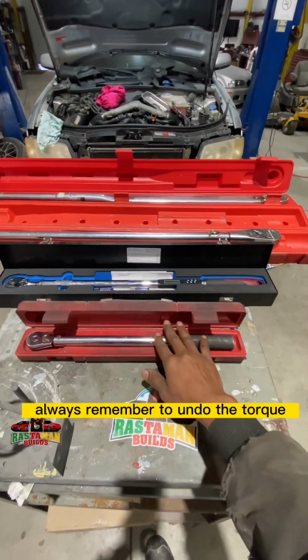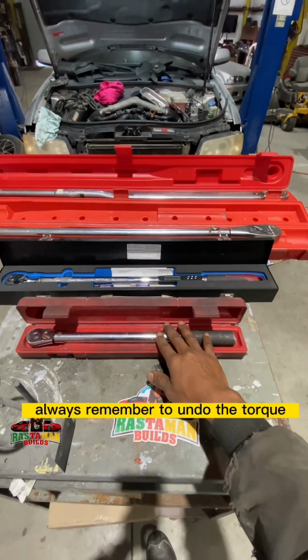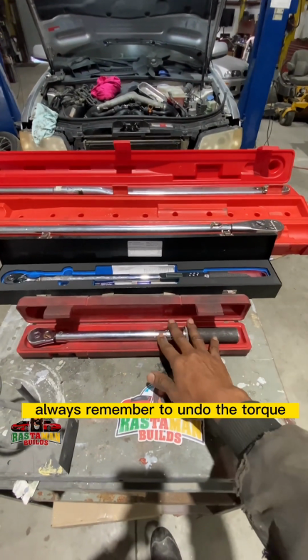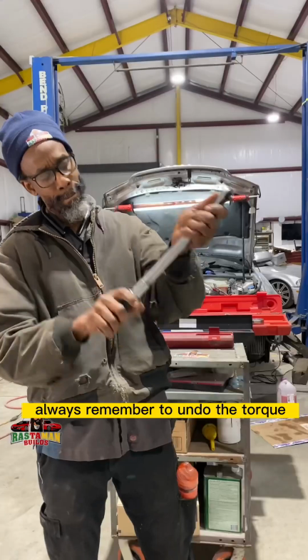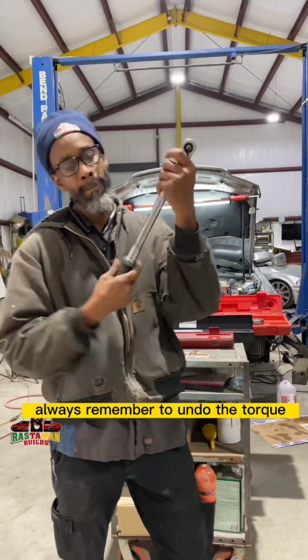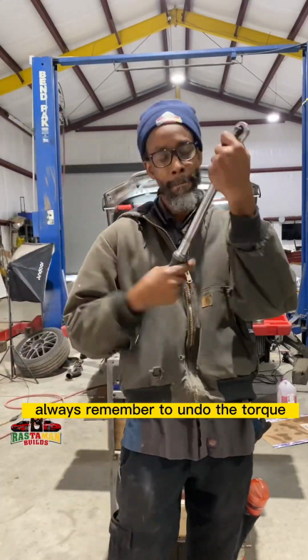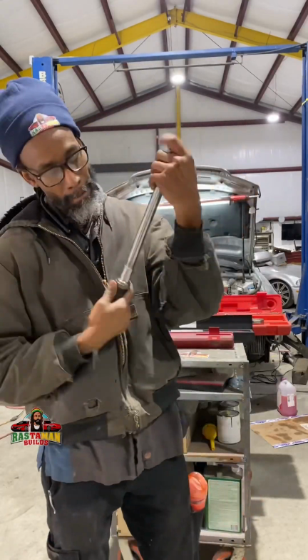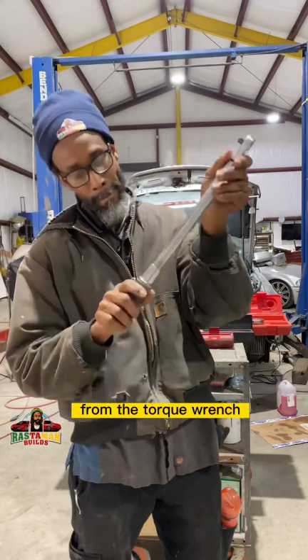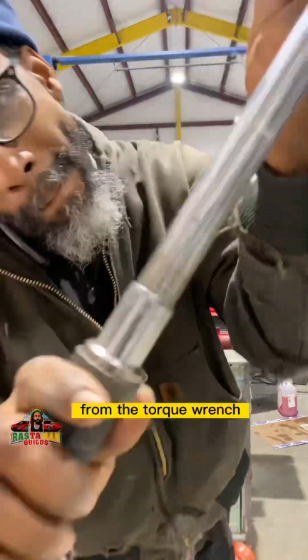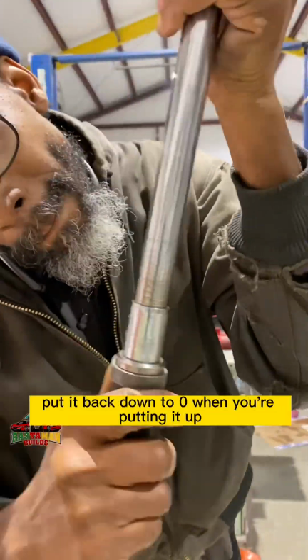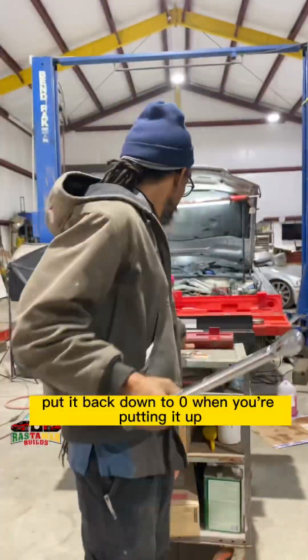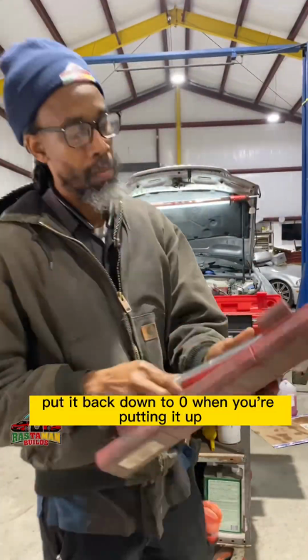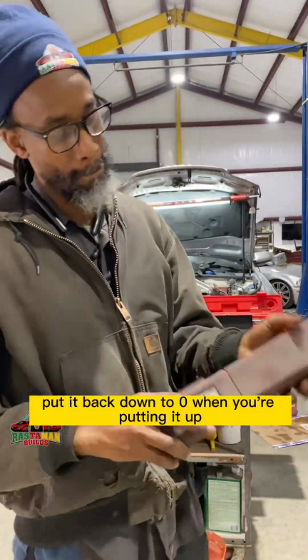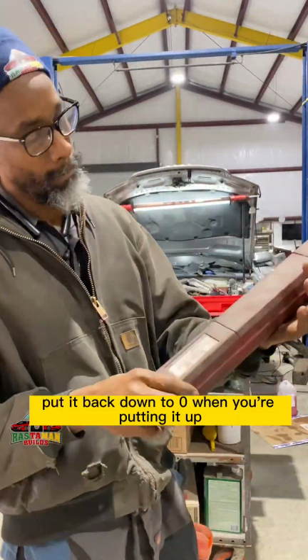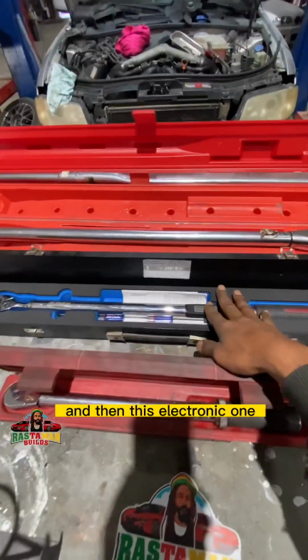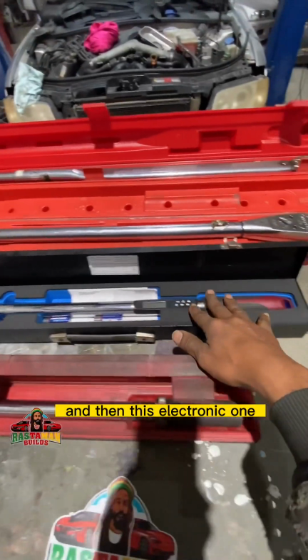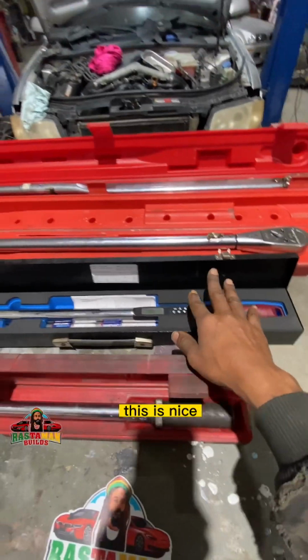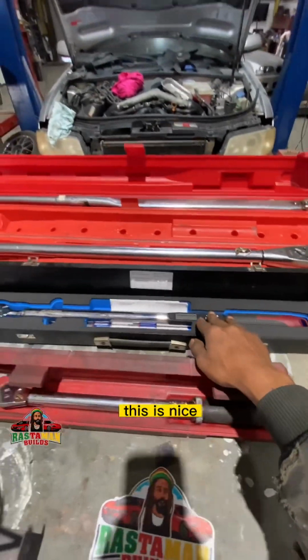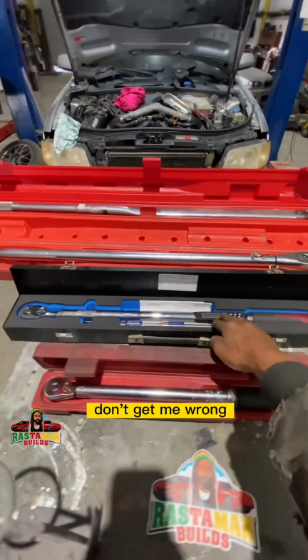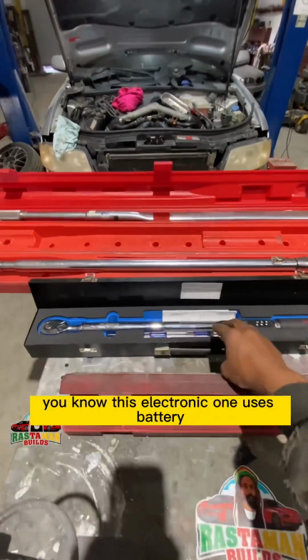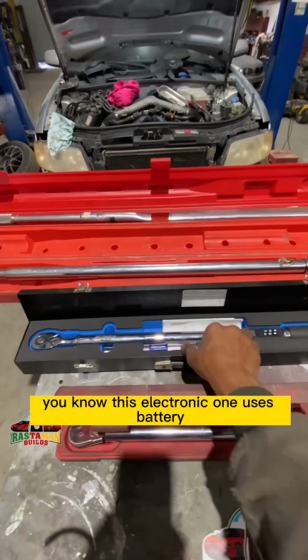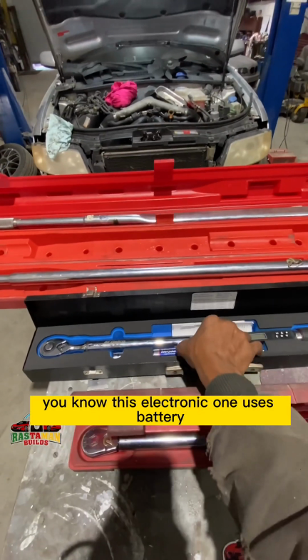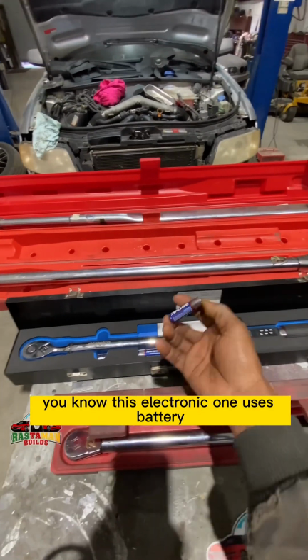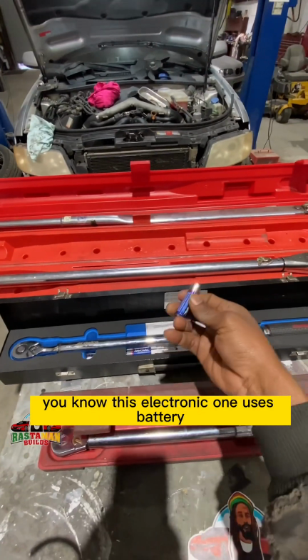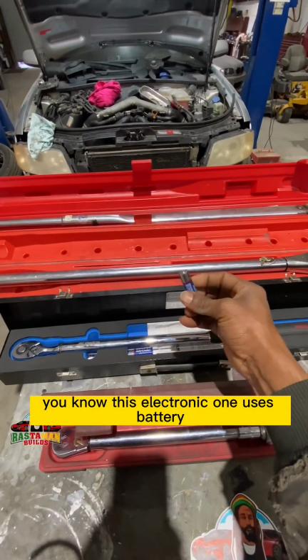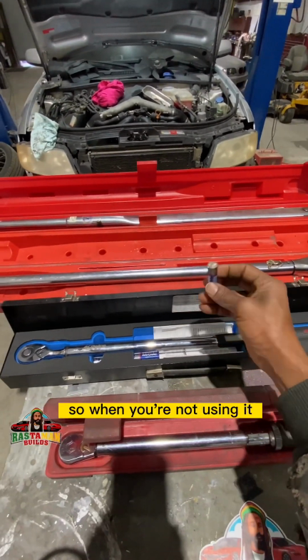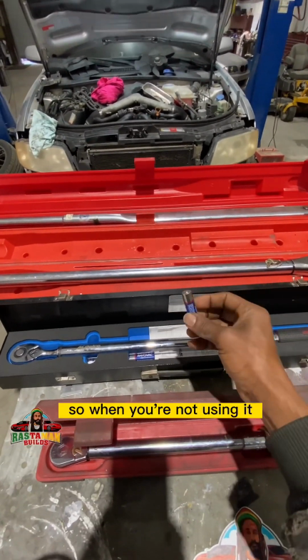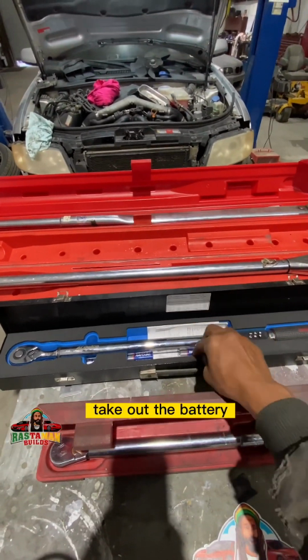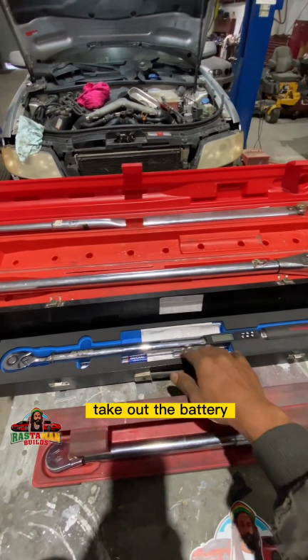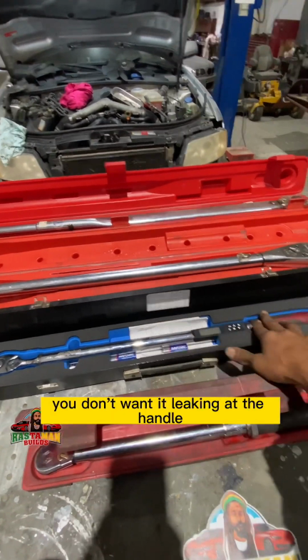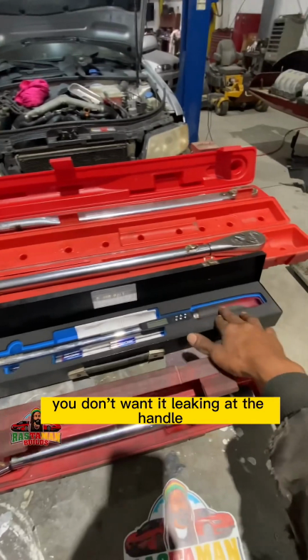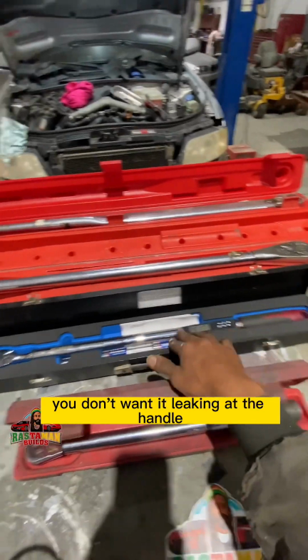Always remember to undo the torque — put it back down to zero when you're storing it. And this electronic one — it uses a battery, so when you're not using it, take out the battery. You don't want leaking at the handle or whatever the case may be.